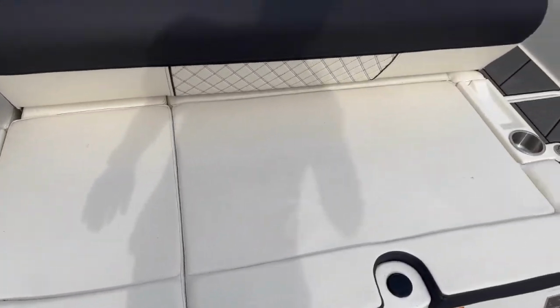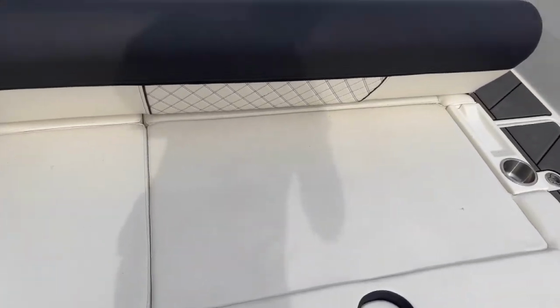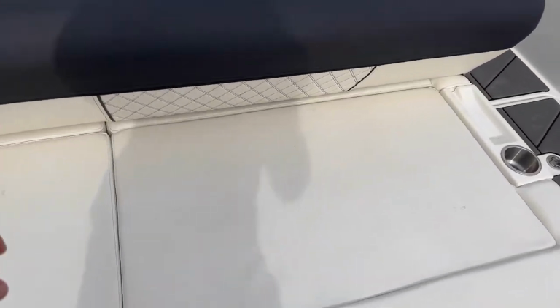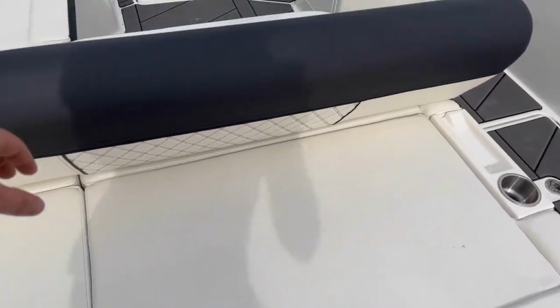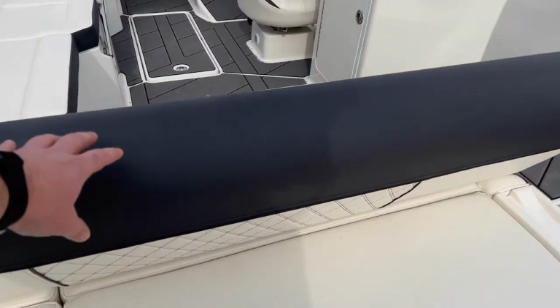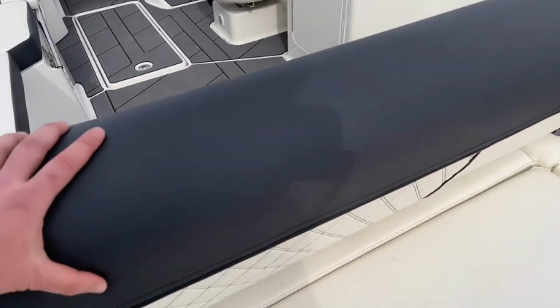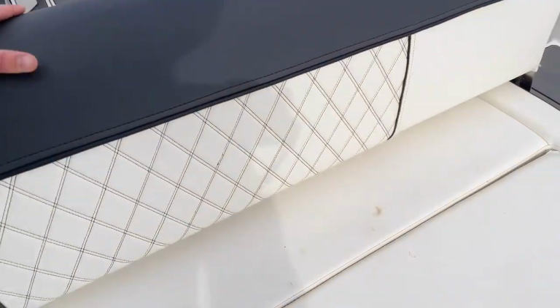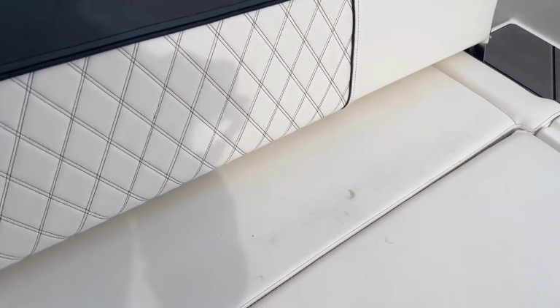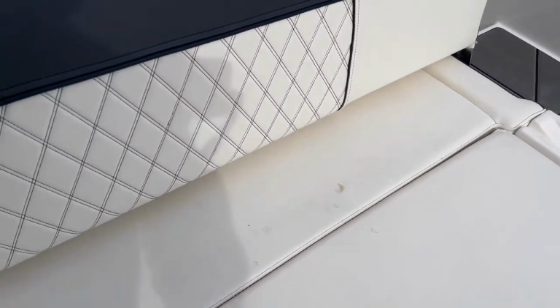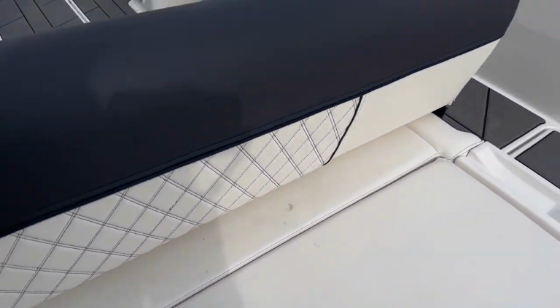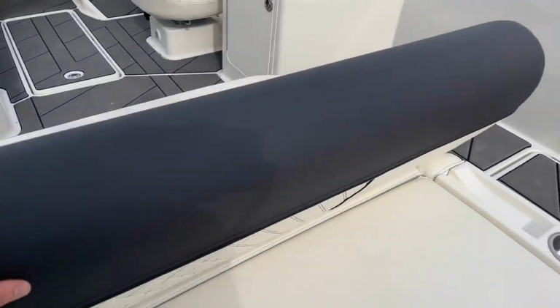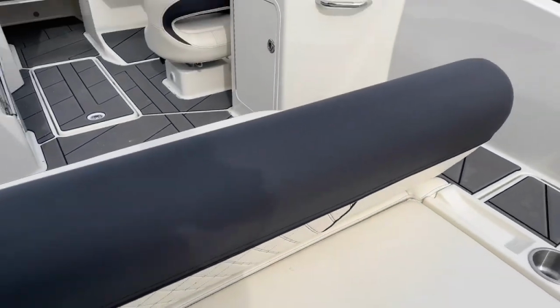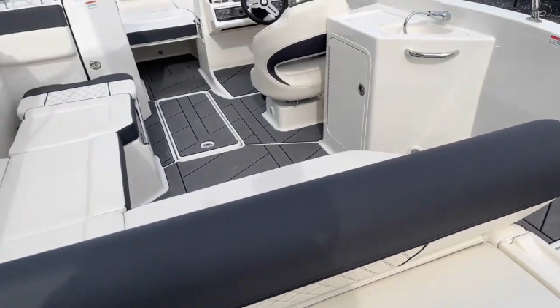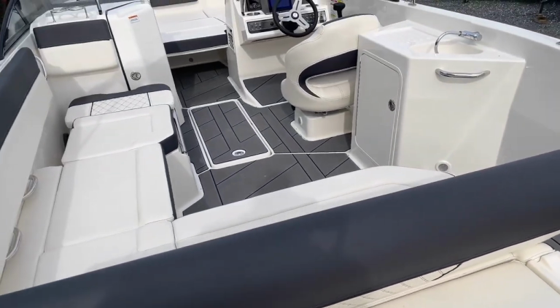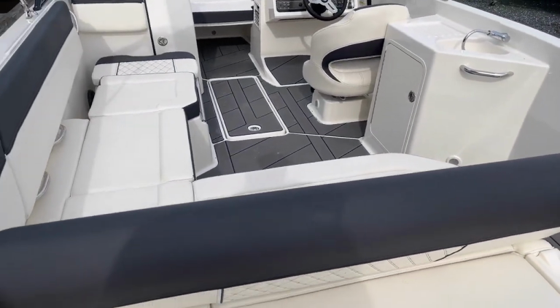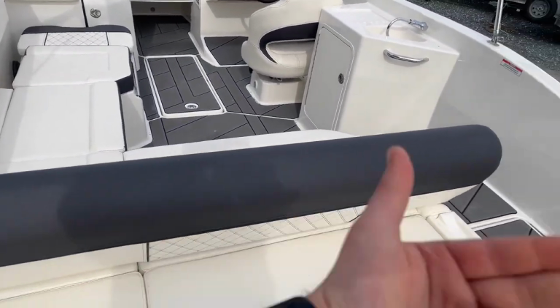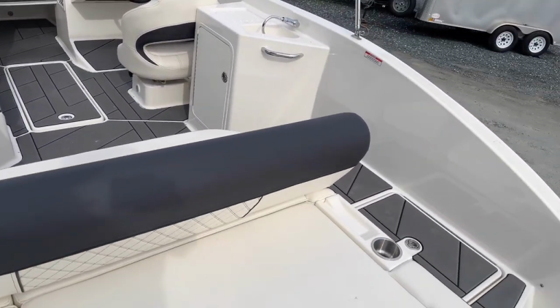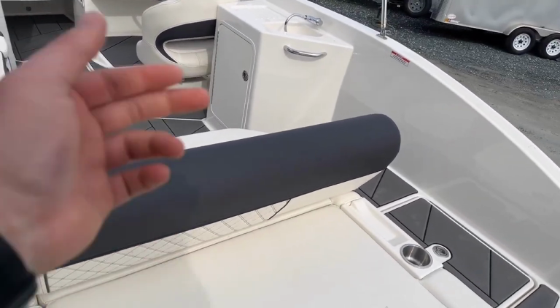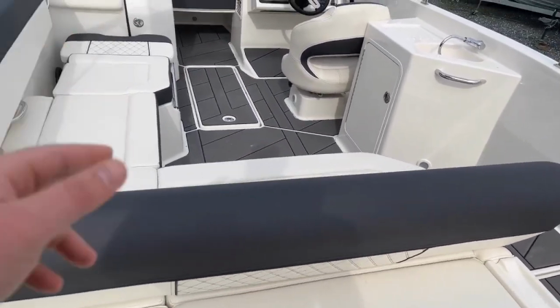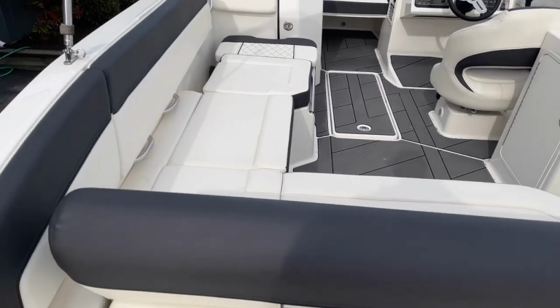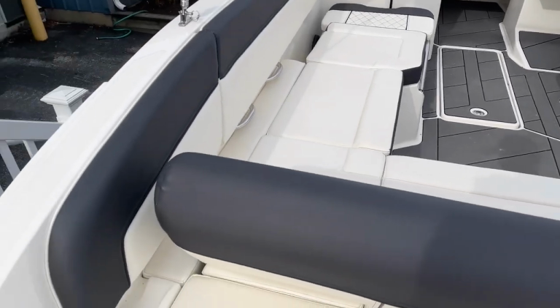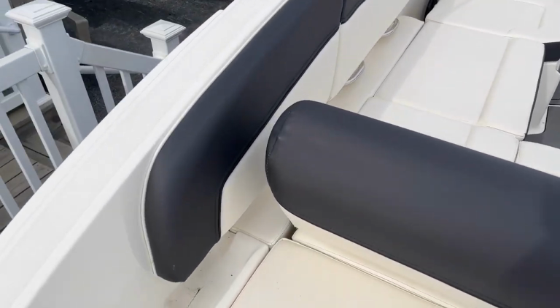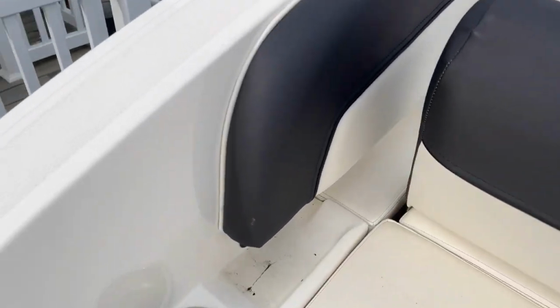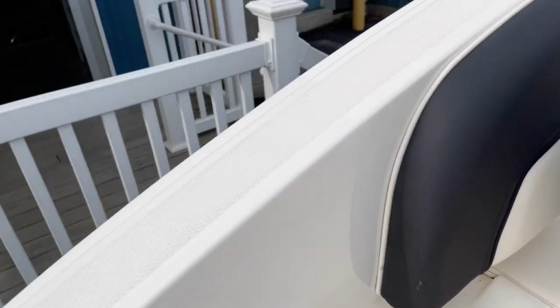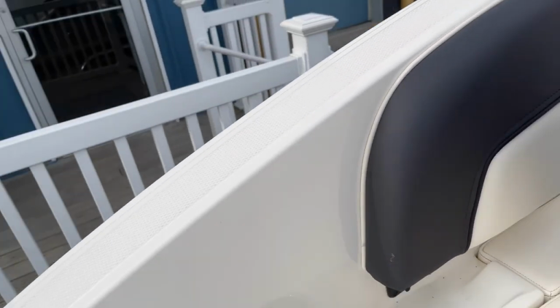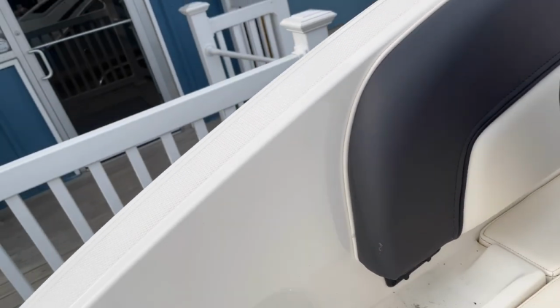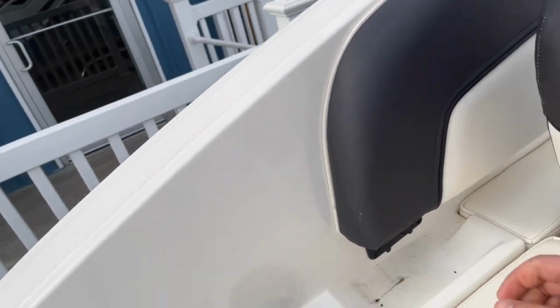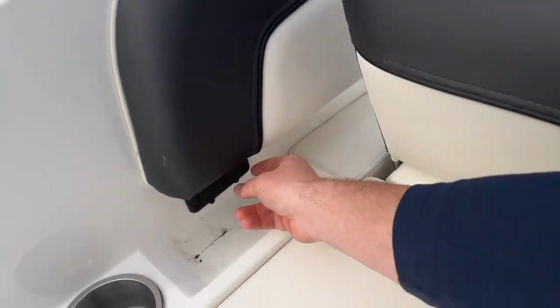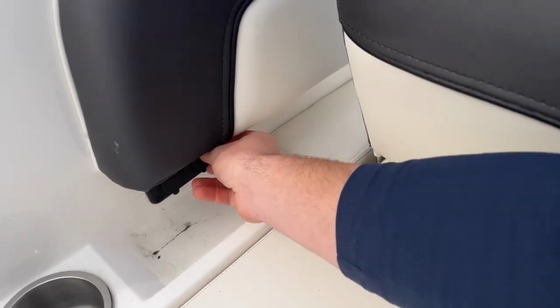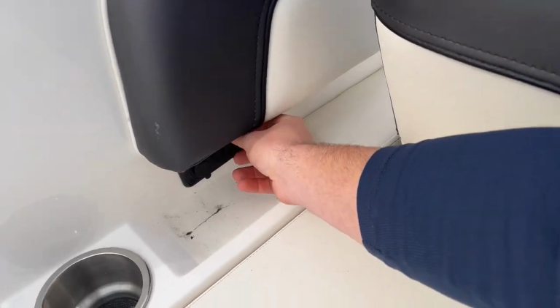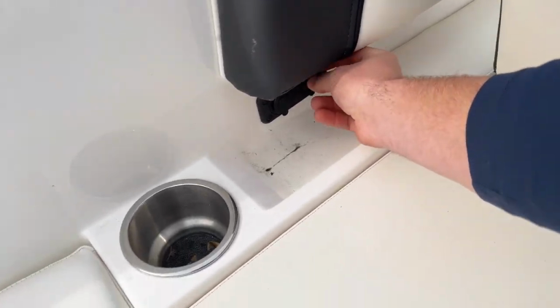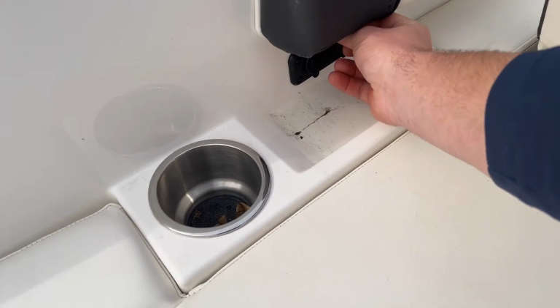We do have a sun pad here with a backrest that can switch from side to side, whether you want to be facing aft or towards the bow, along with charging accessories for your phone down below.